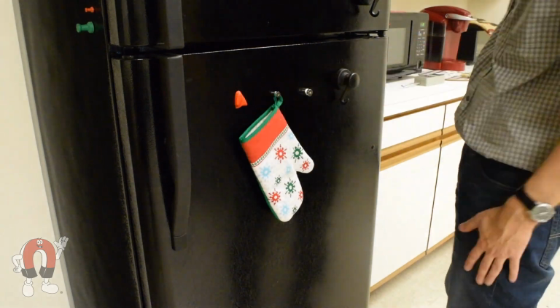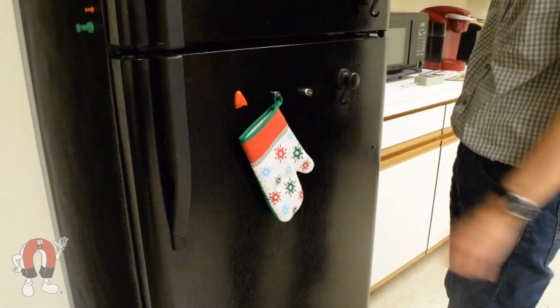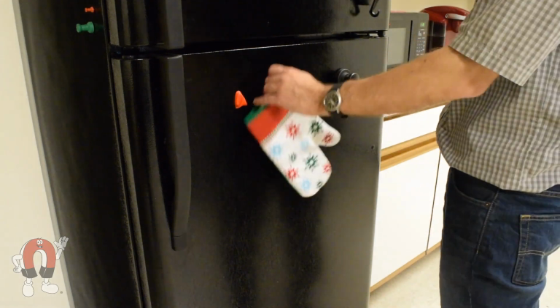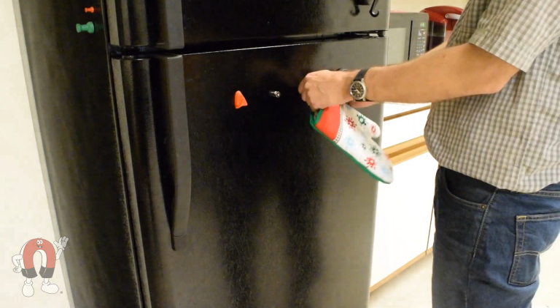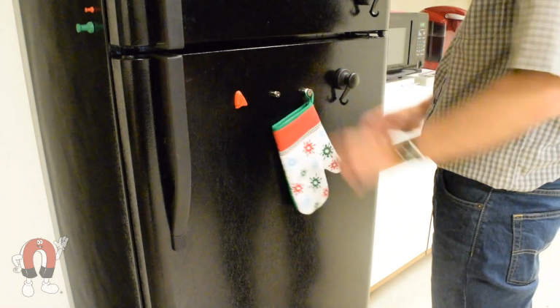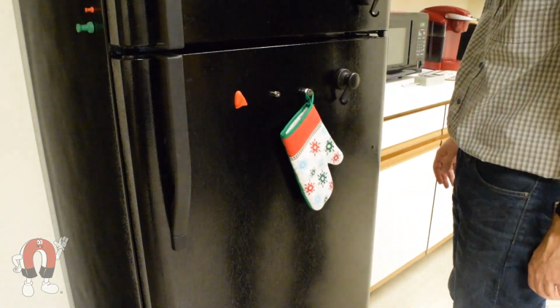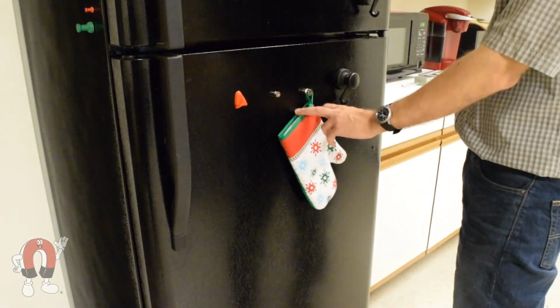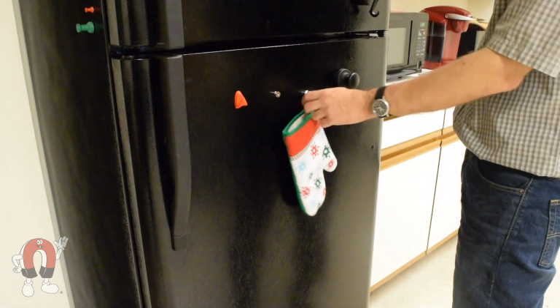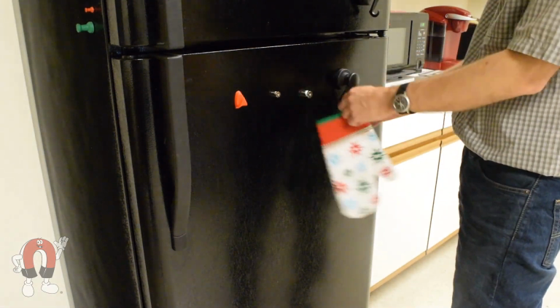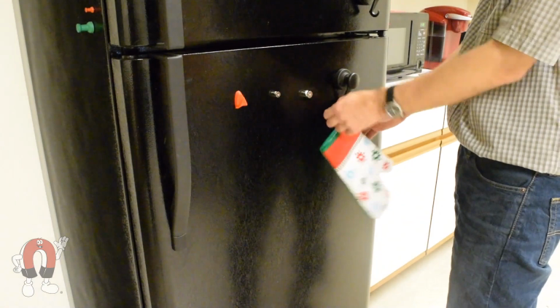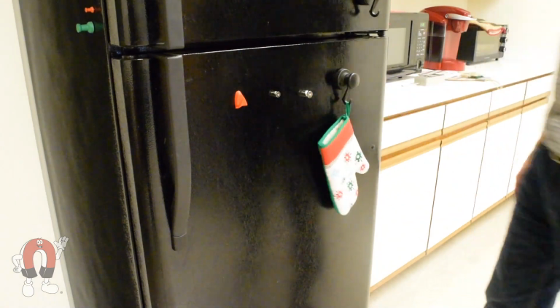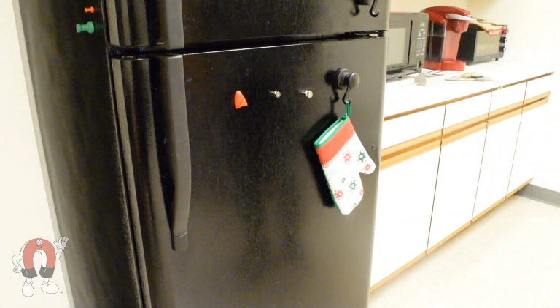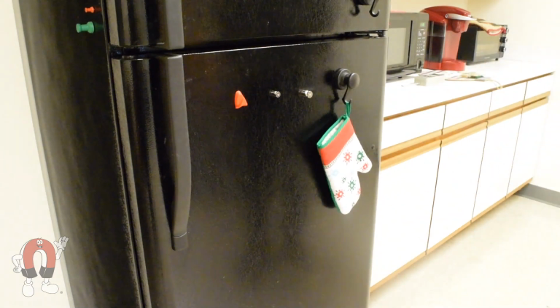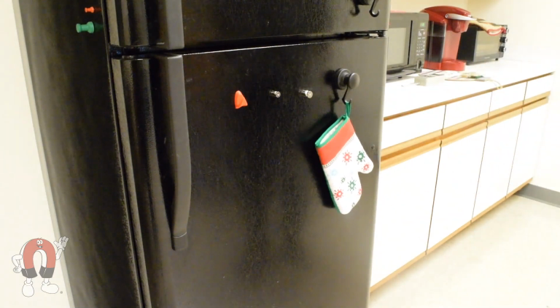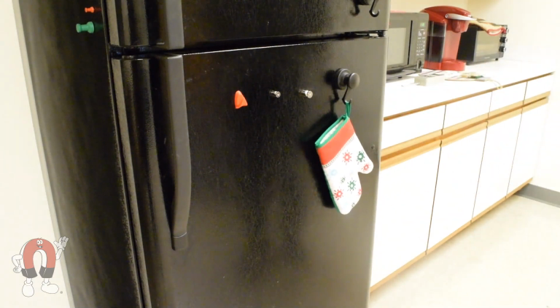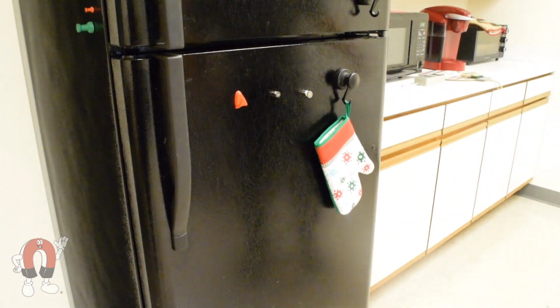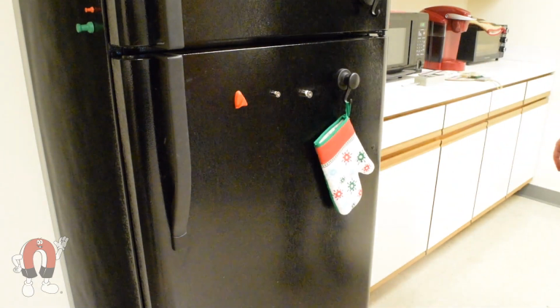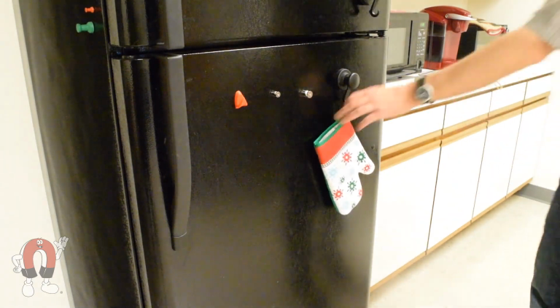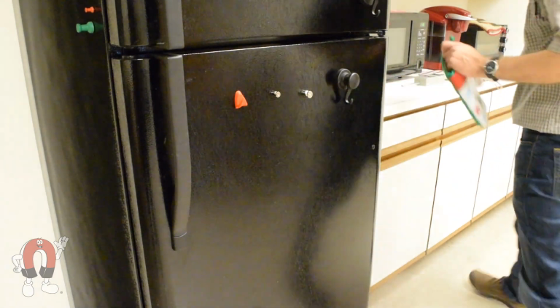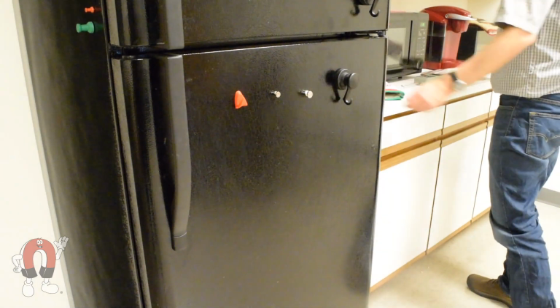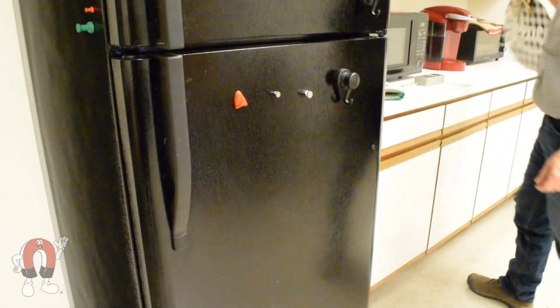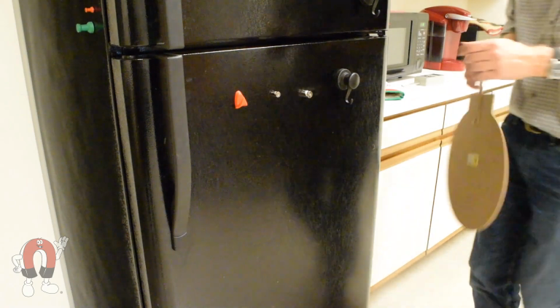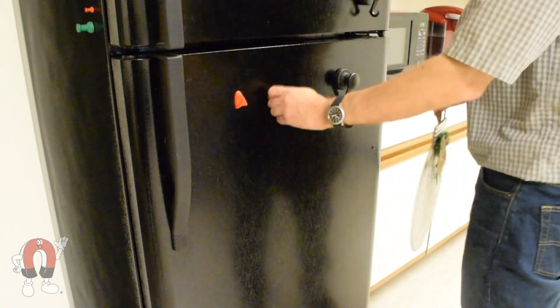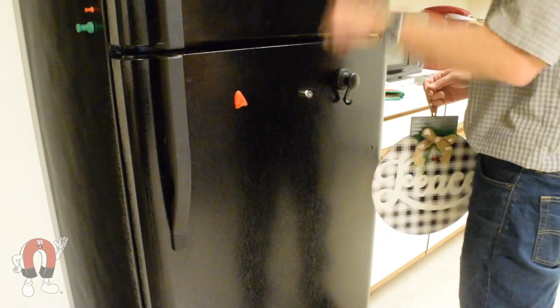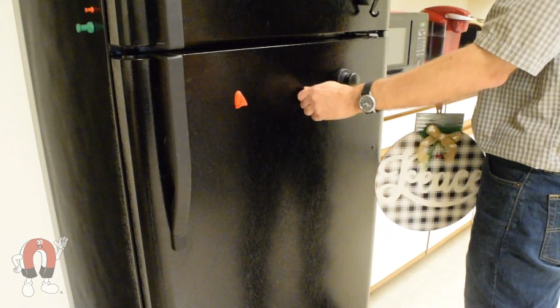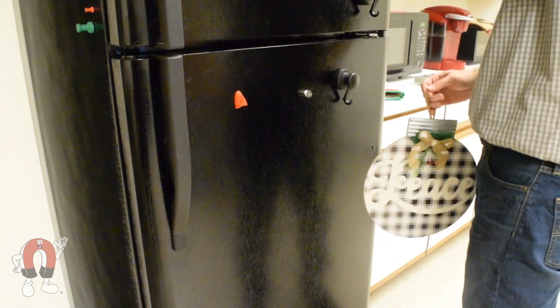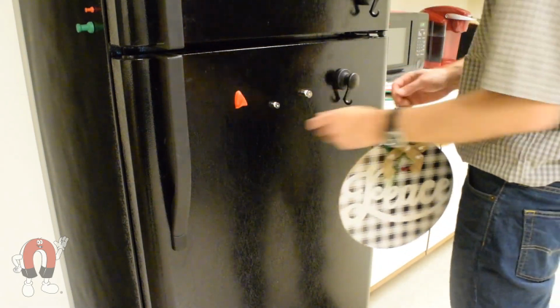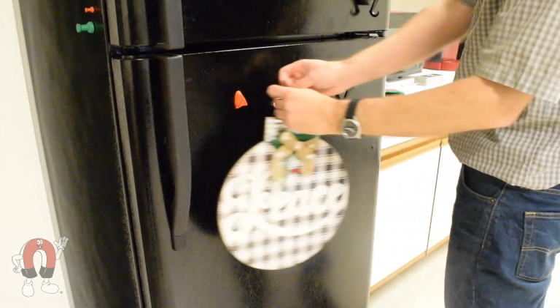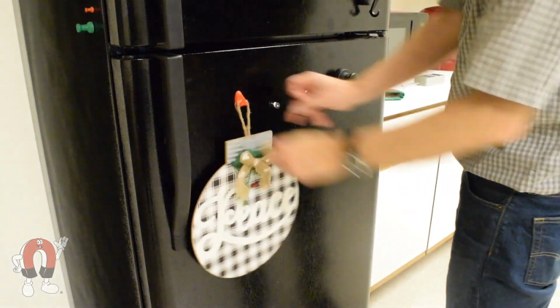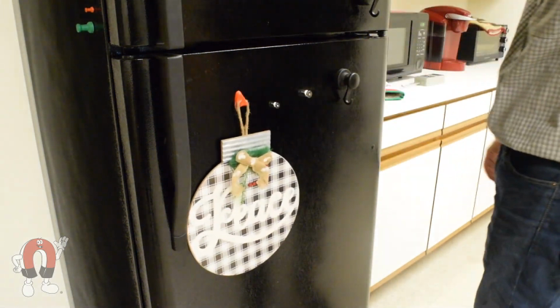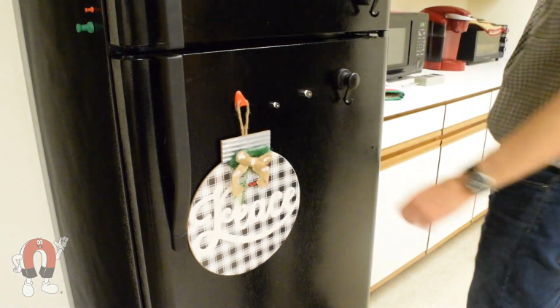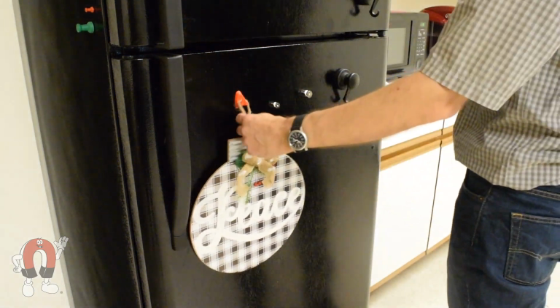On the fridge door, any of these magnets could hold a lightweight oven mitt, though we like the red hook — not only is it a fun color, but the hook size is a perfect fit for the loop on the mitt. Once again, all these magnets can also hold the lightweight sign.